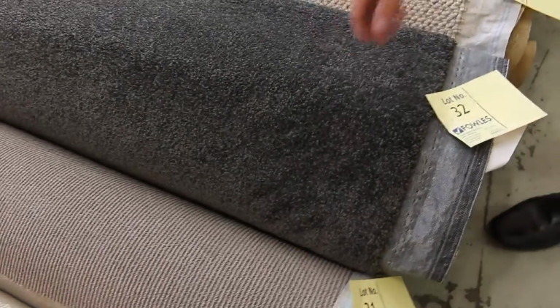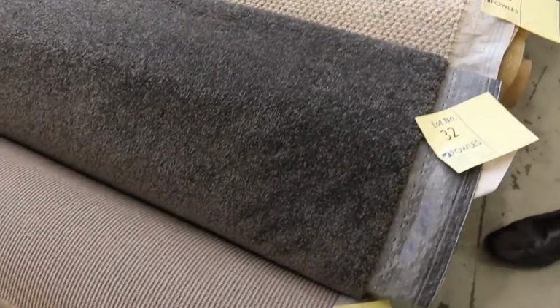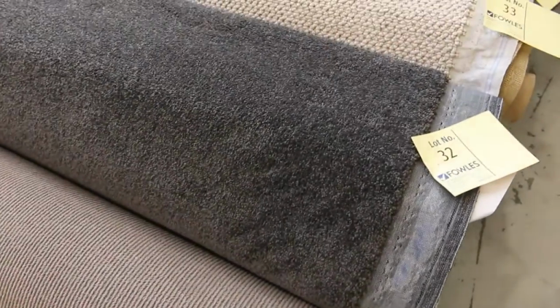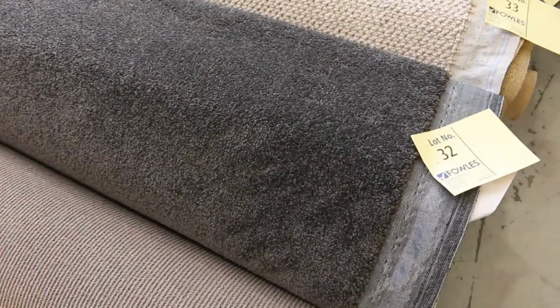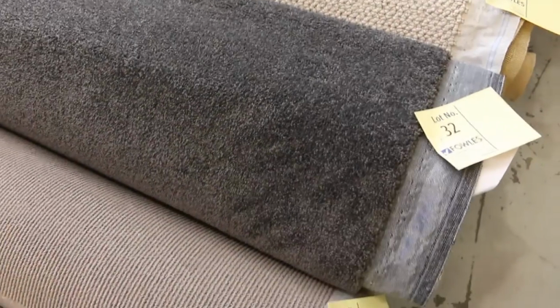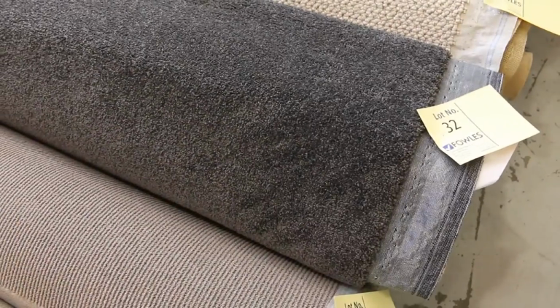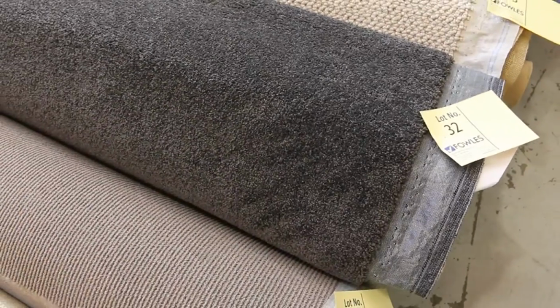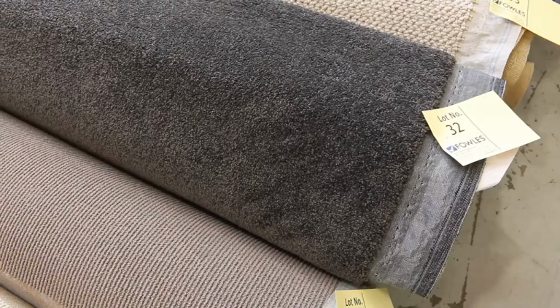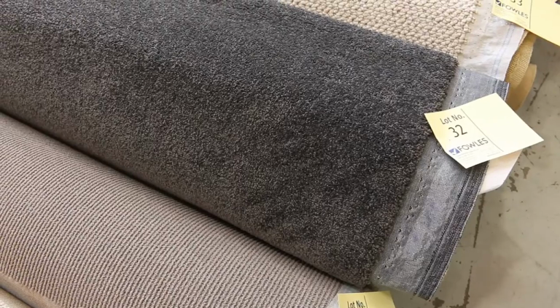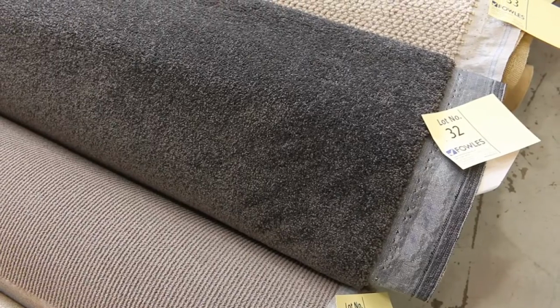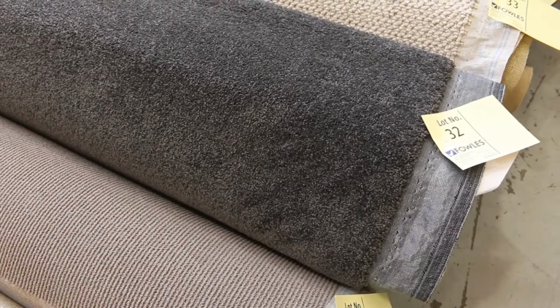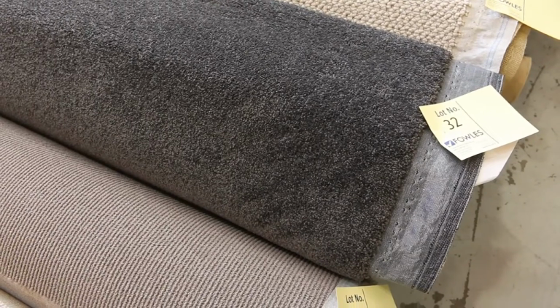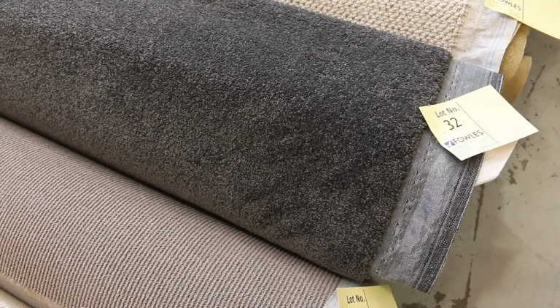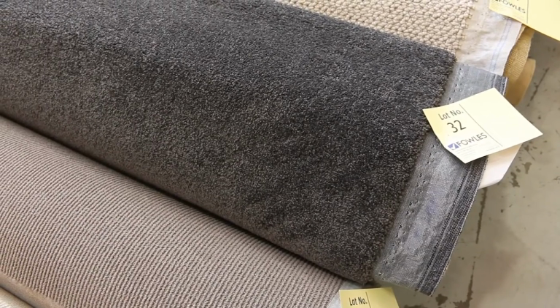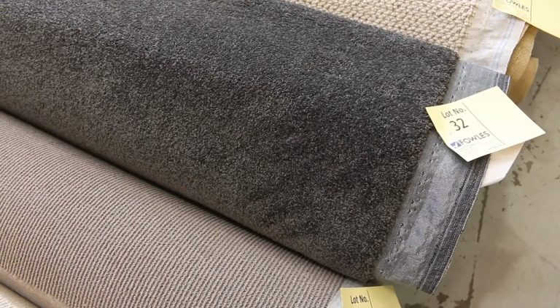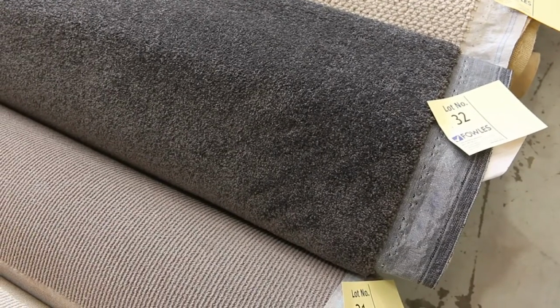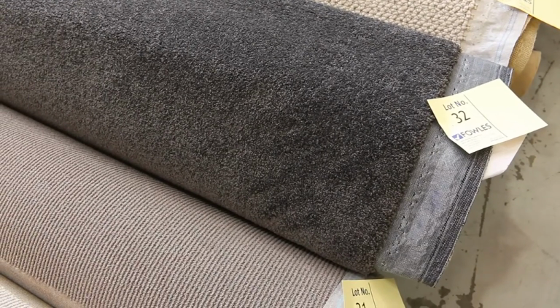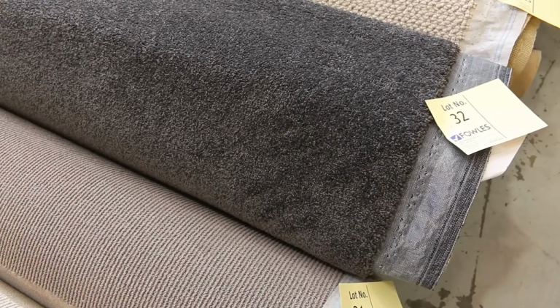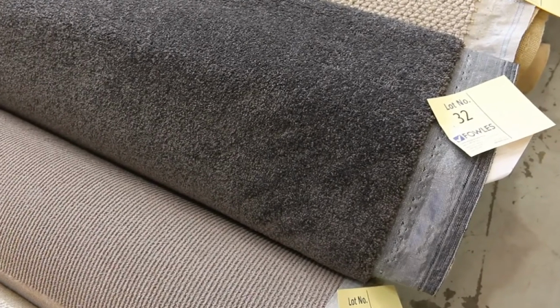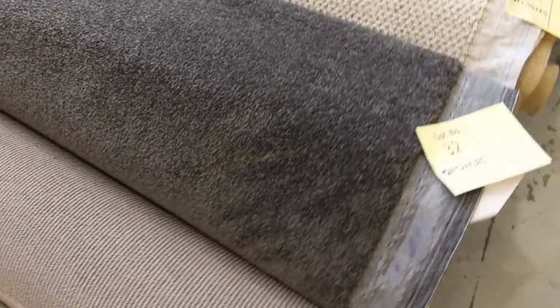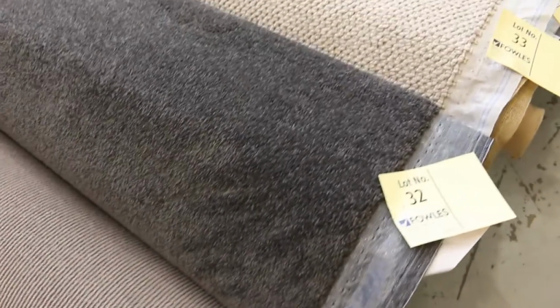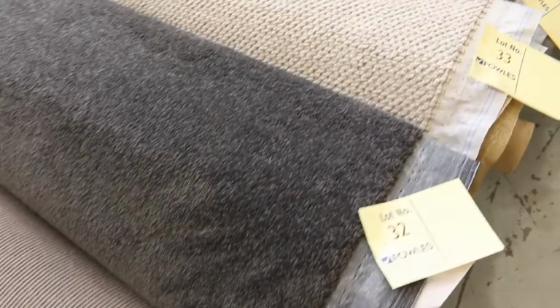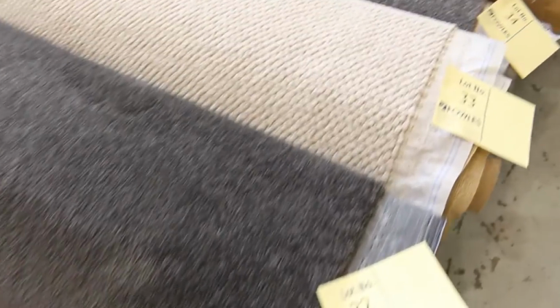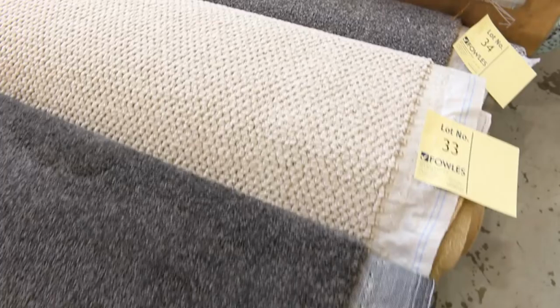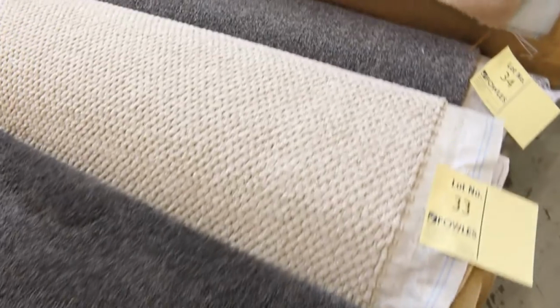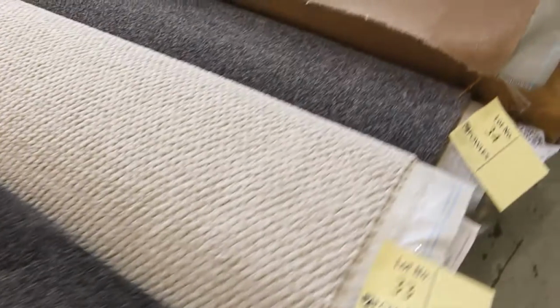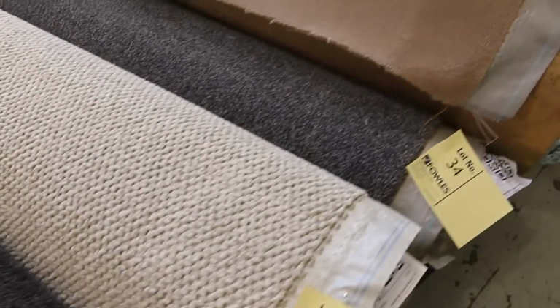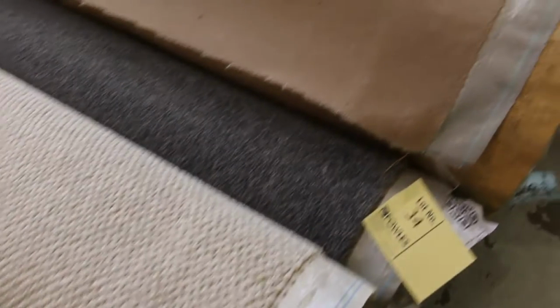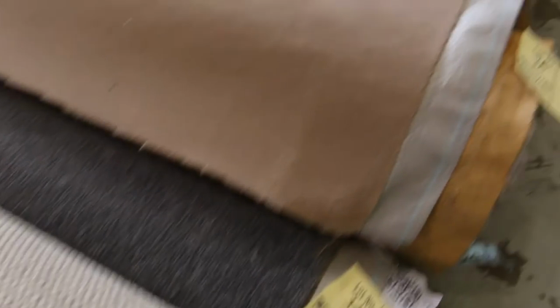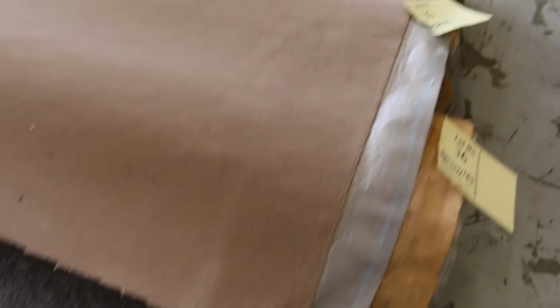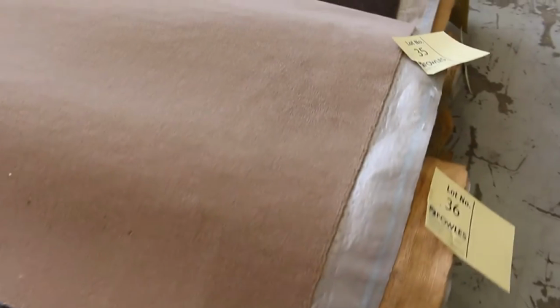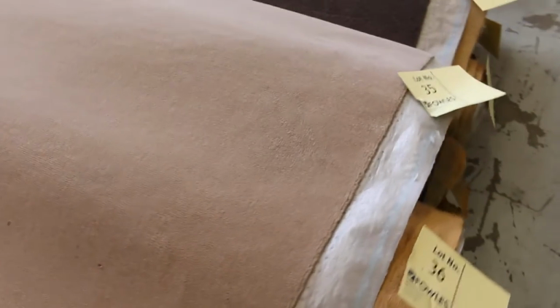Lot number 32 — have a look at that. That's a nice charcoal colour. That one is actually 9.1 metres. Being the charcoal, it's always popular. I'll be thinking somewhere around about $35 to $45 a broadloom metre.